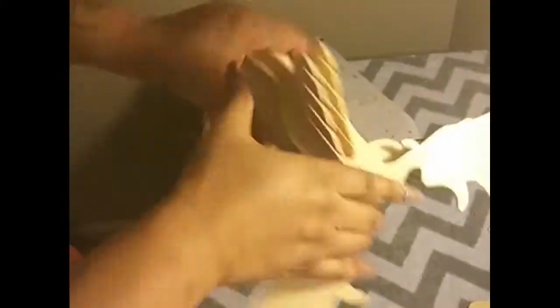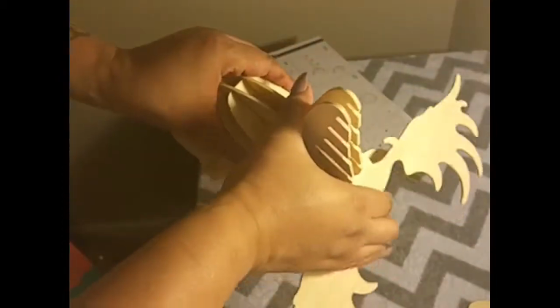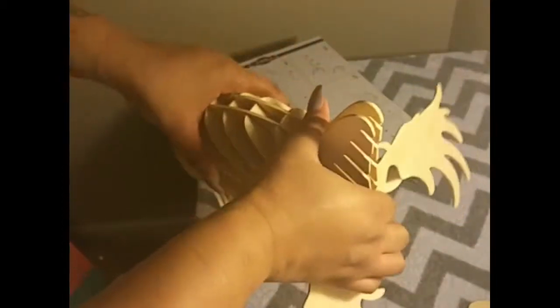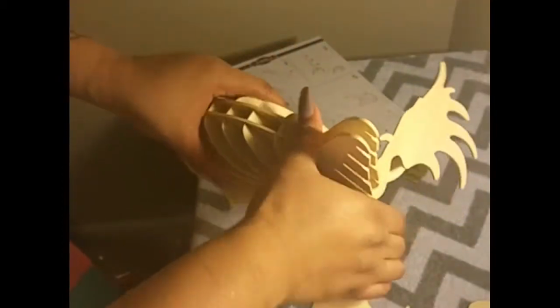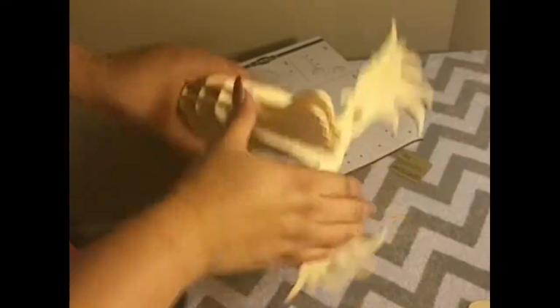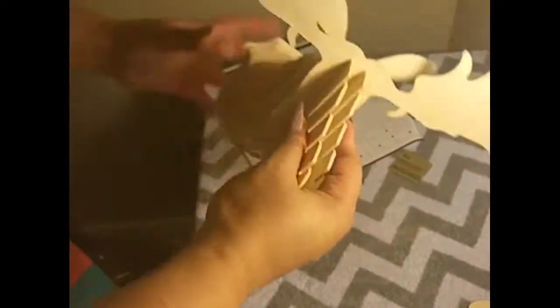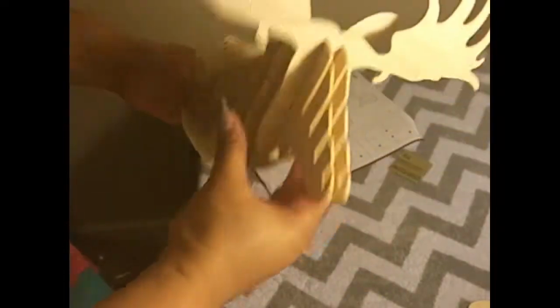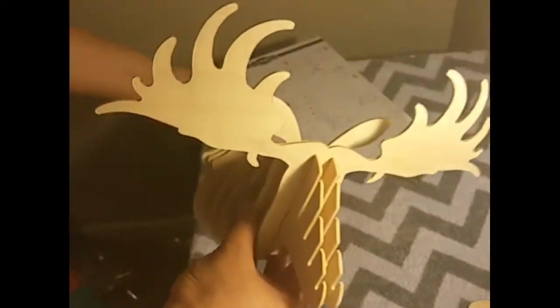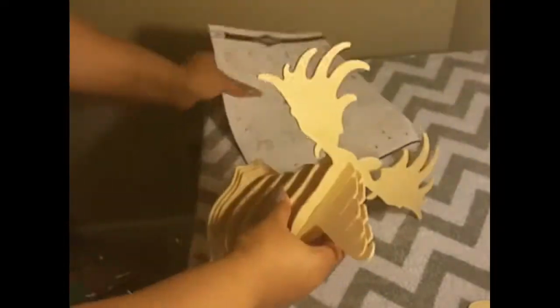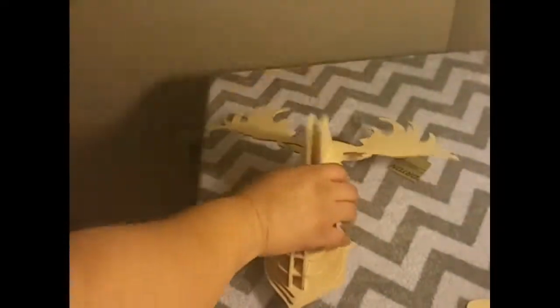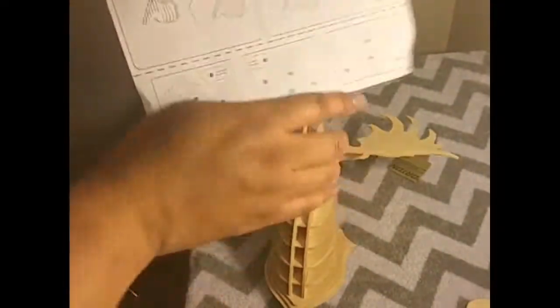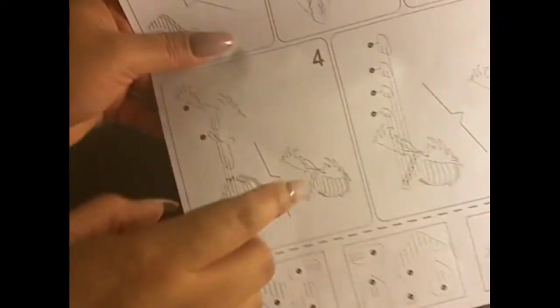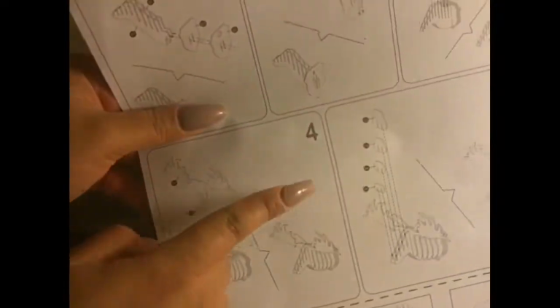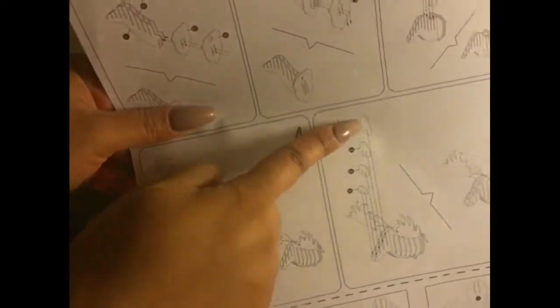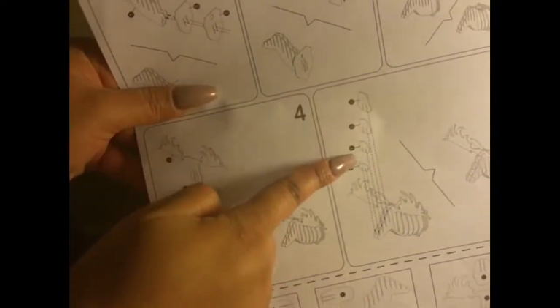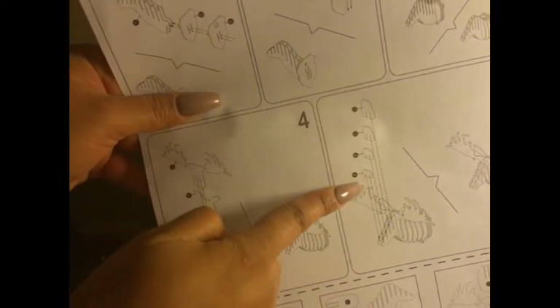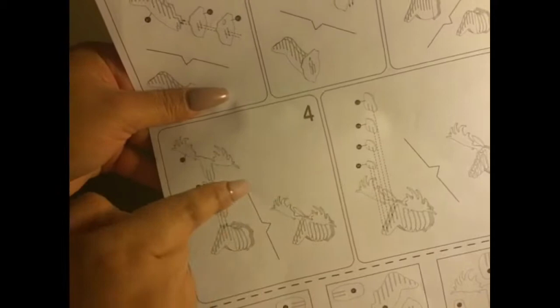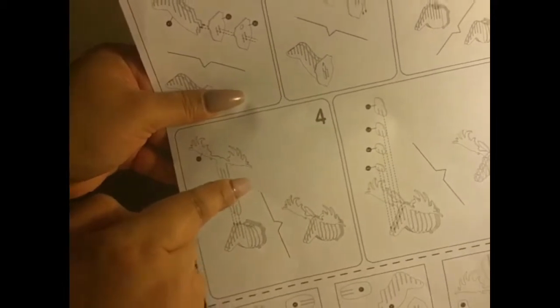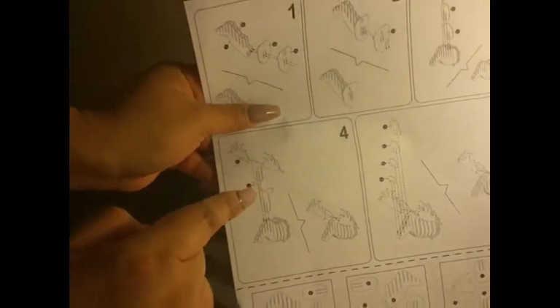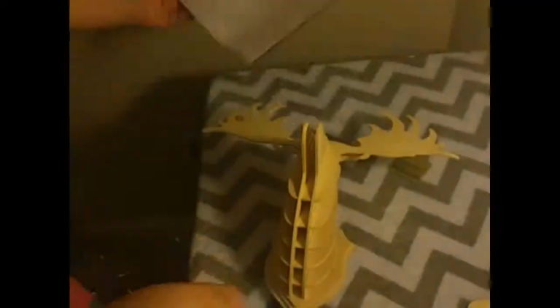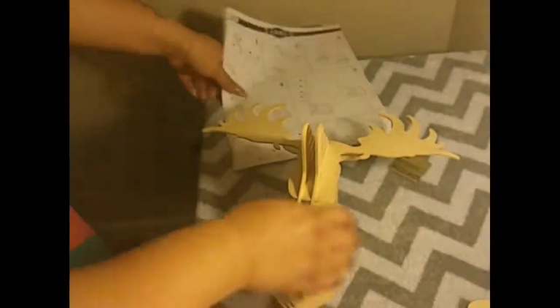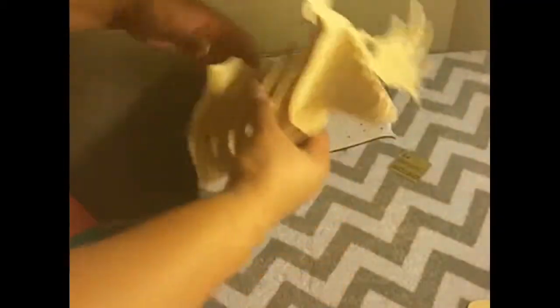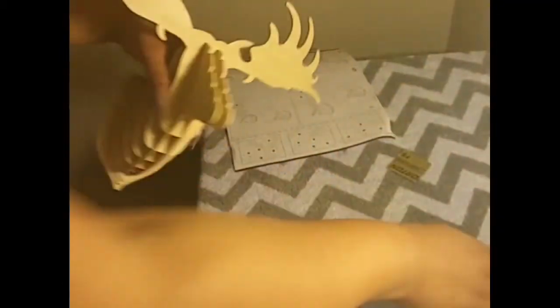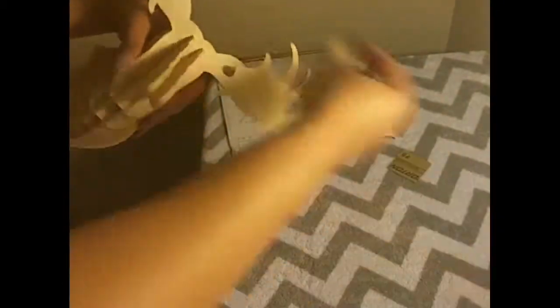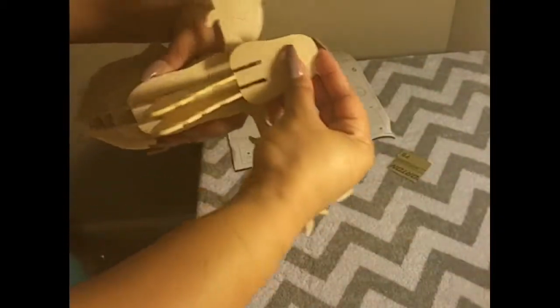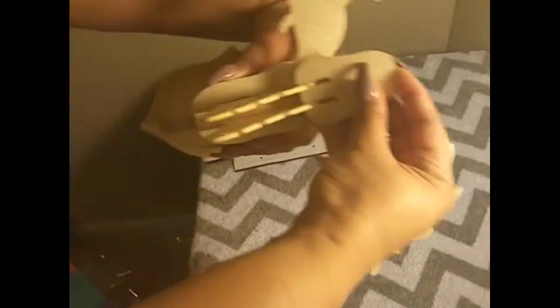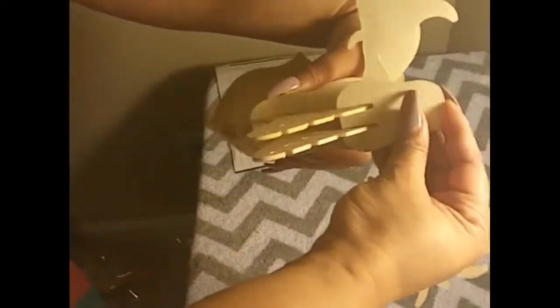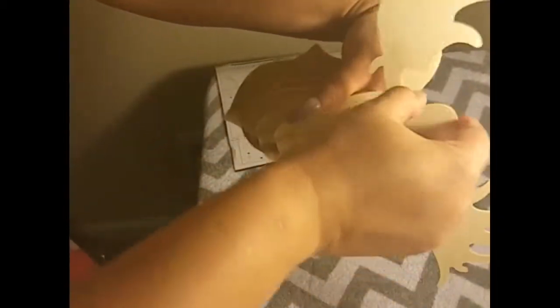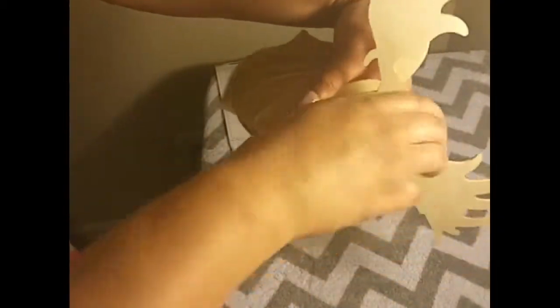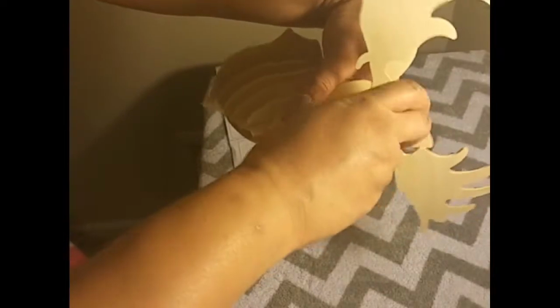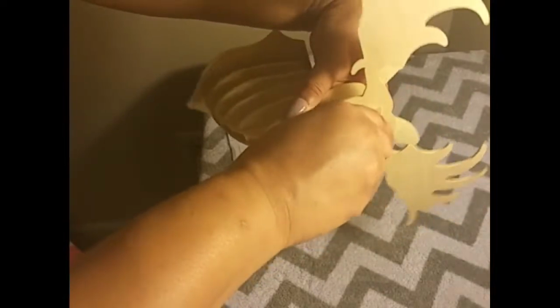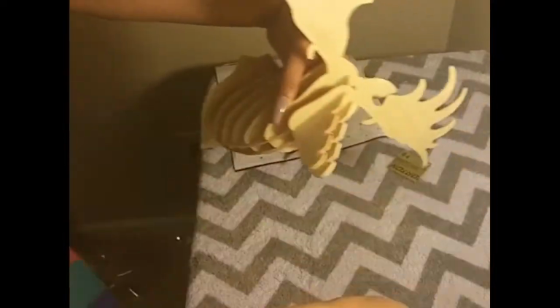Overall, this is a really fun piece, adorable, cute, and super easy to put together. I definitely look forward to painting it a lovely color and putting it on display.